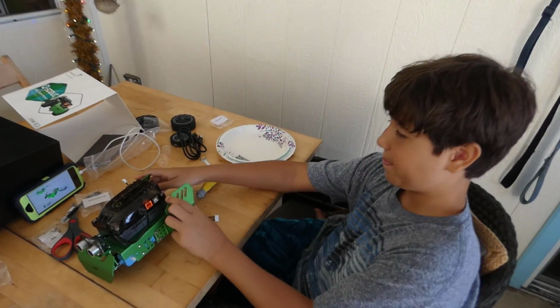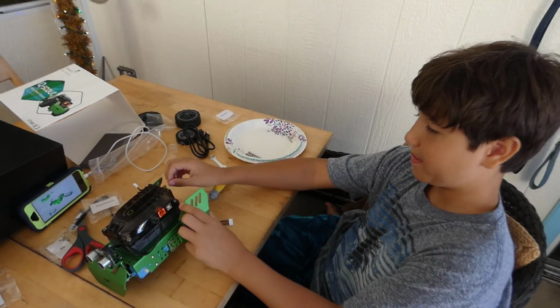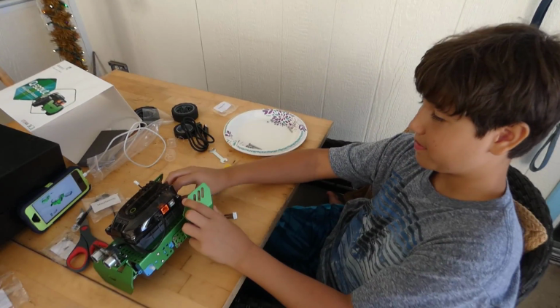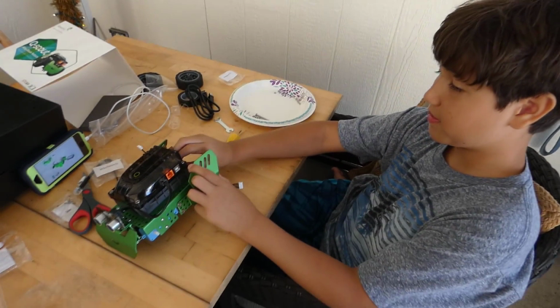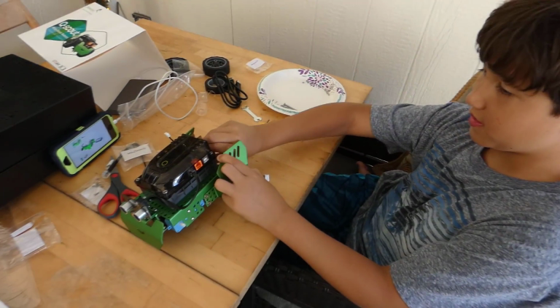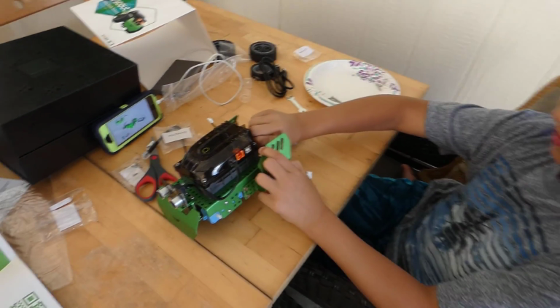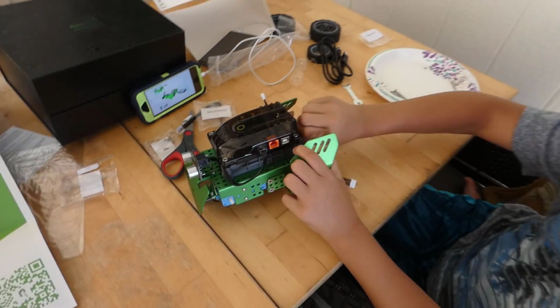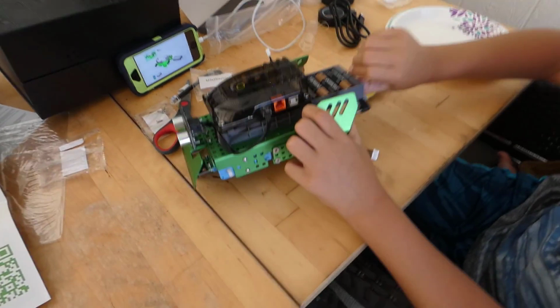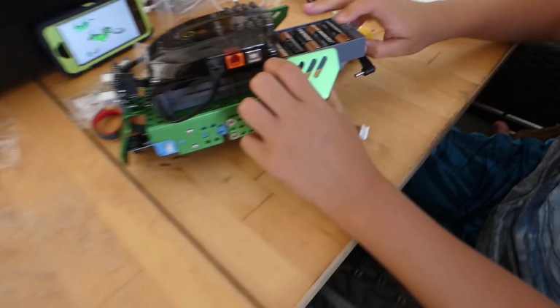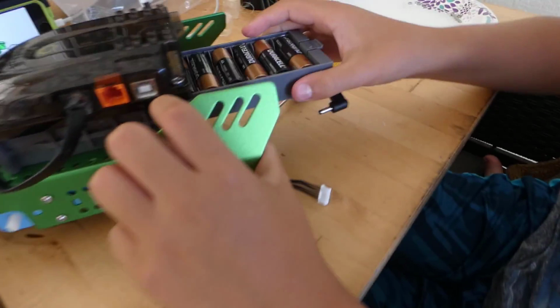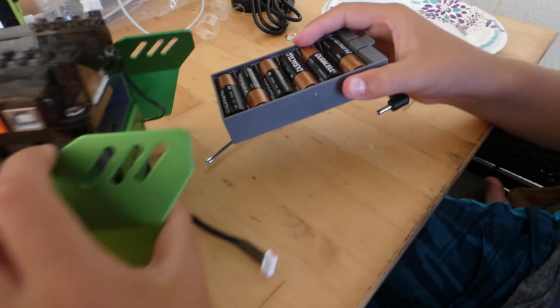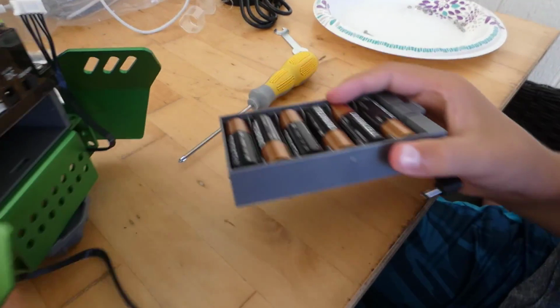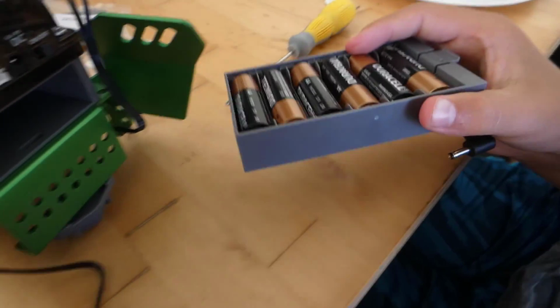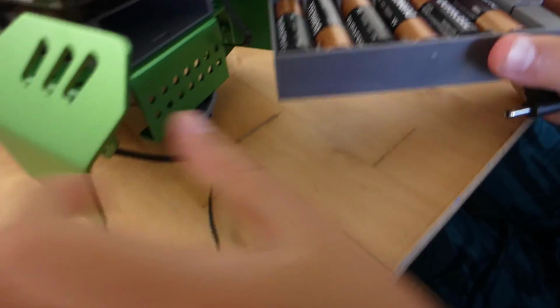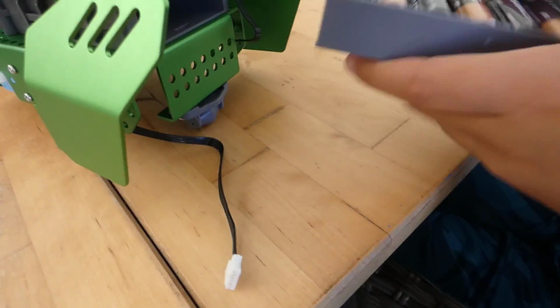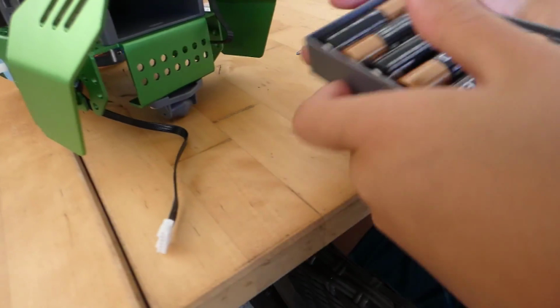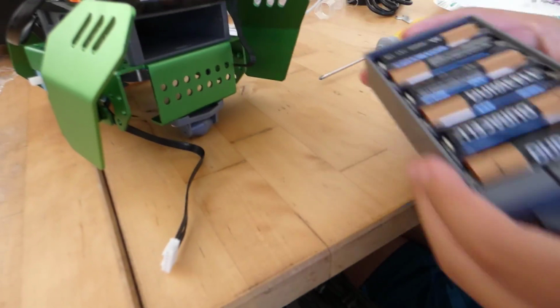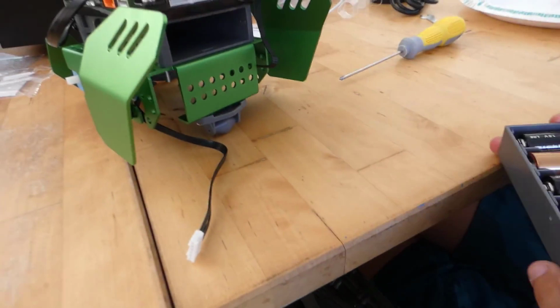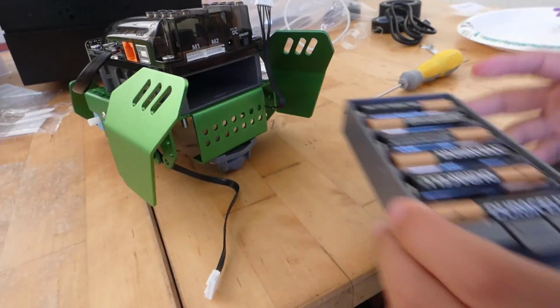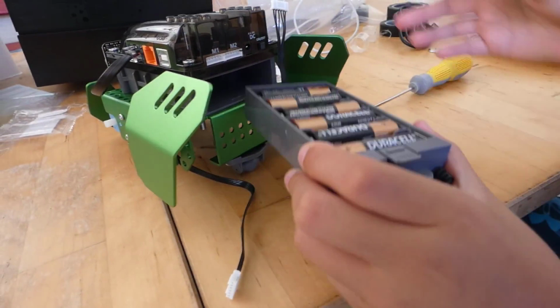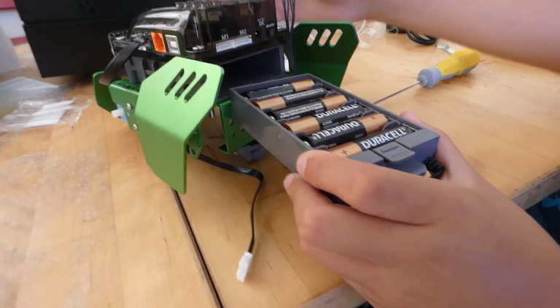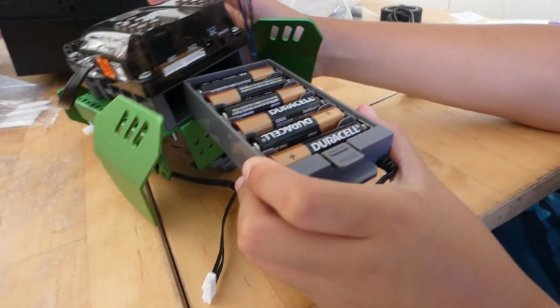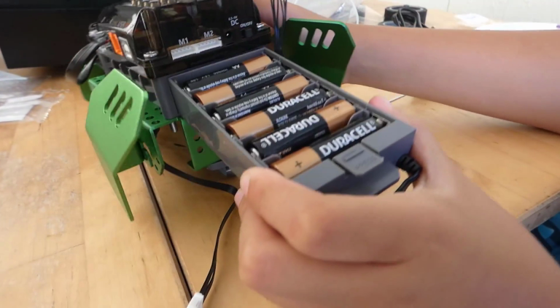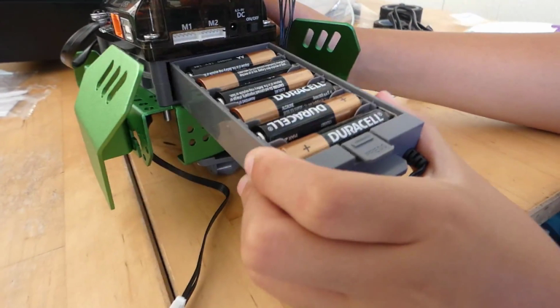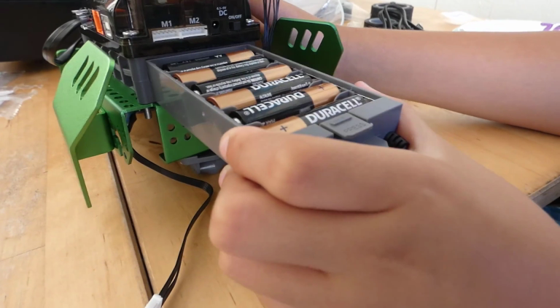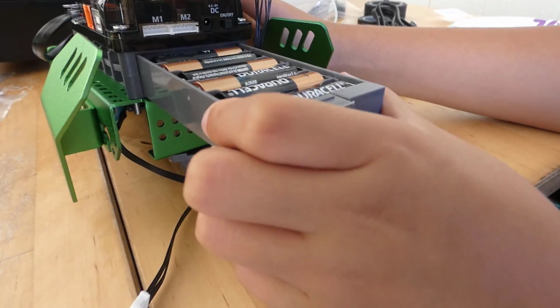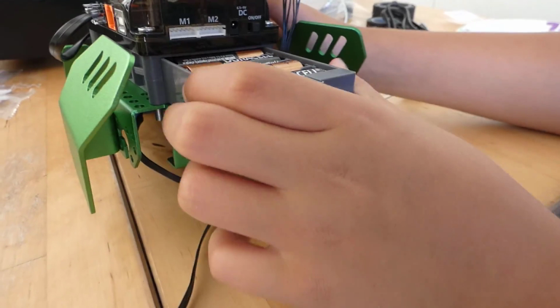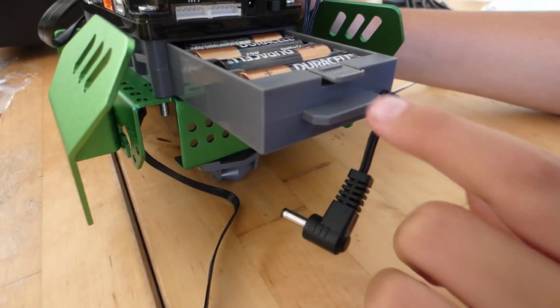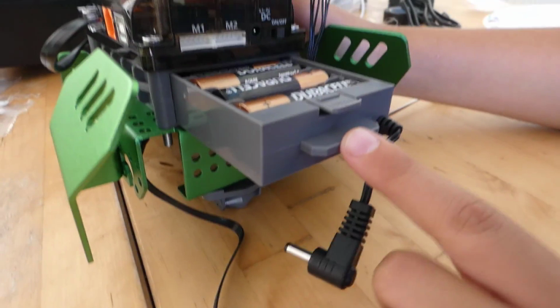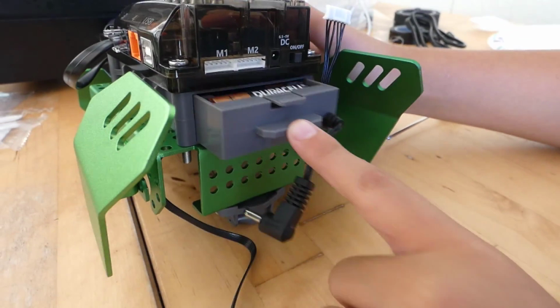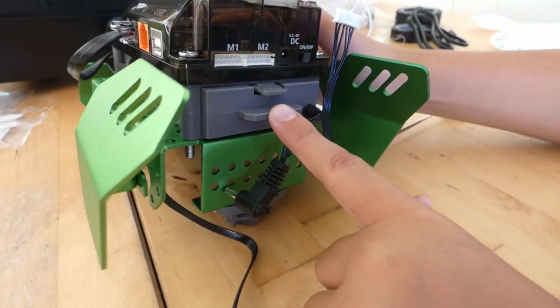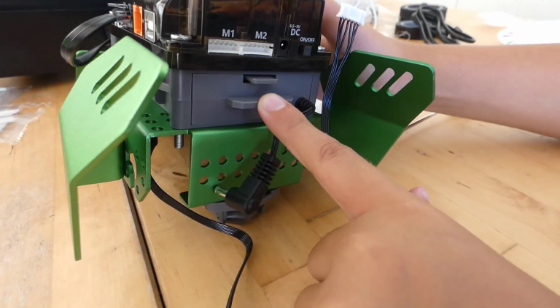We're making some more progress with the RoboBlock QScout here. He's got the battery compartment in there and he's got it mostly assembled — it snaps into place. He doesn't have the wheels on yet. Look at the way the battery compartment slaps in.